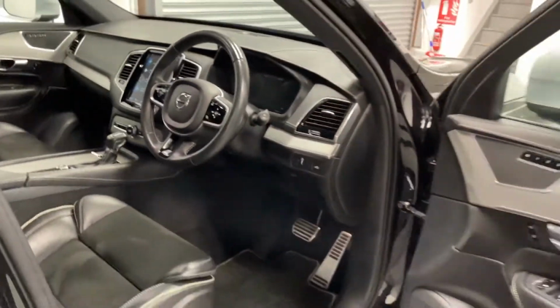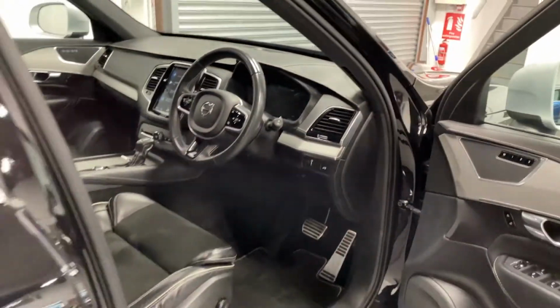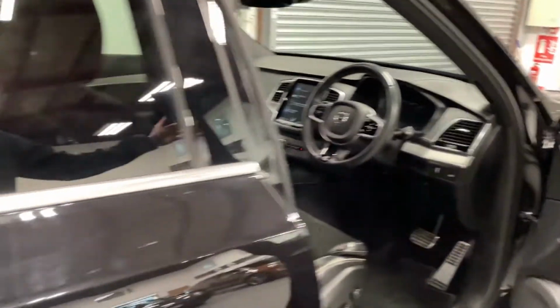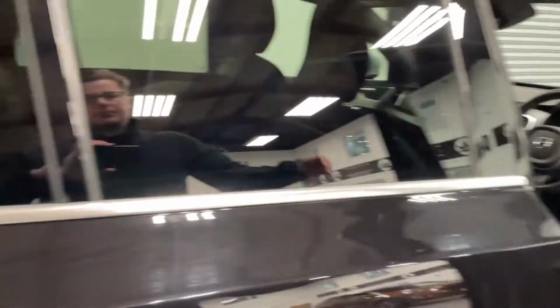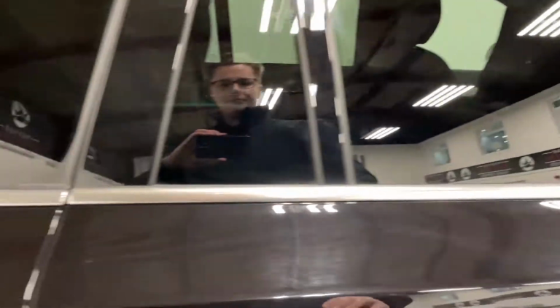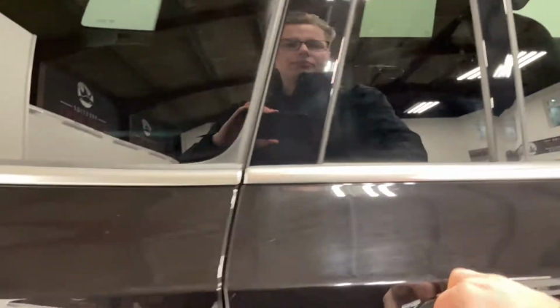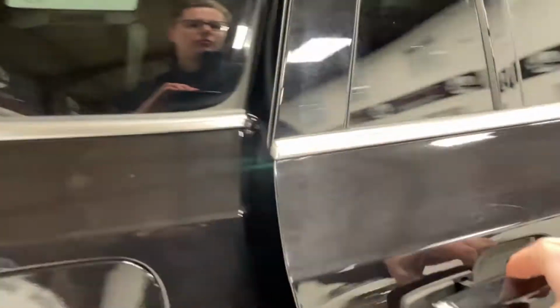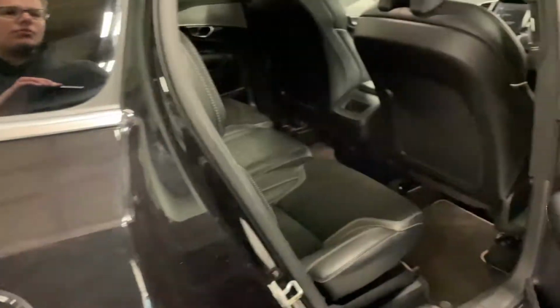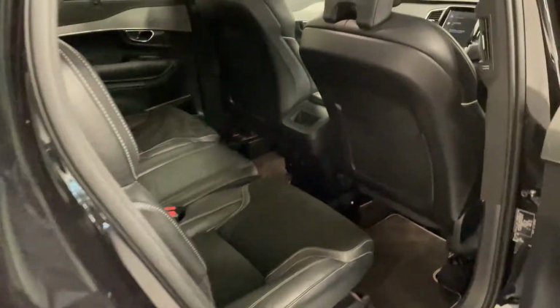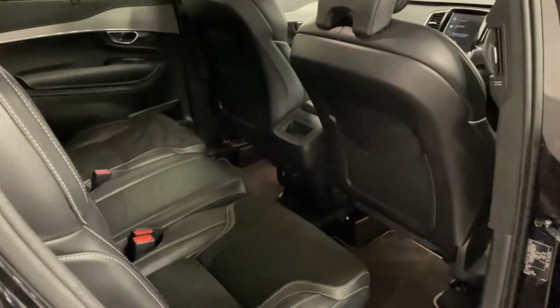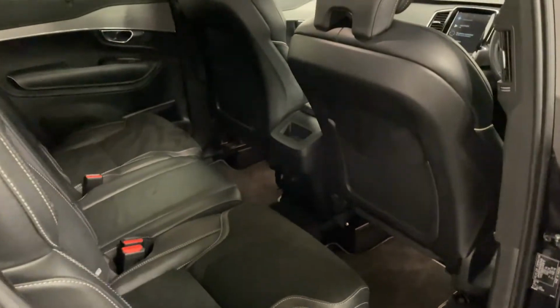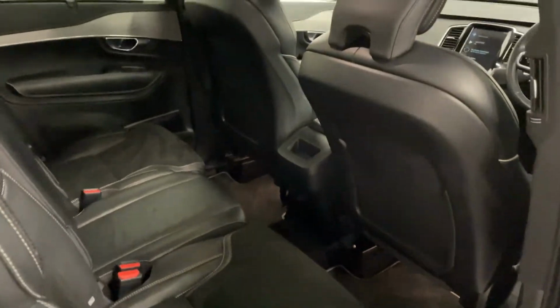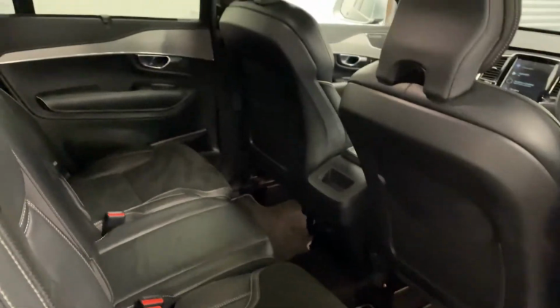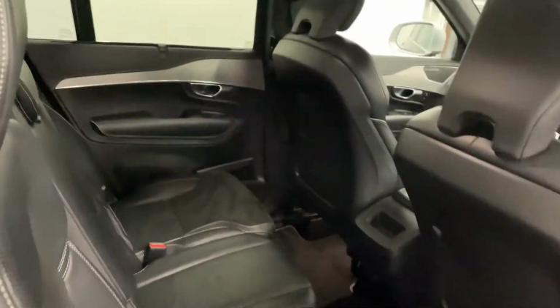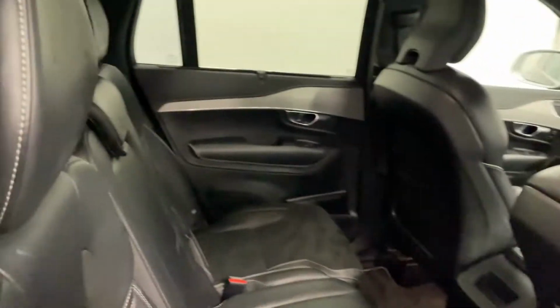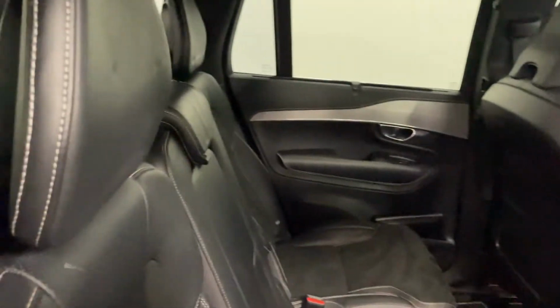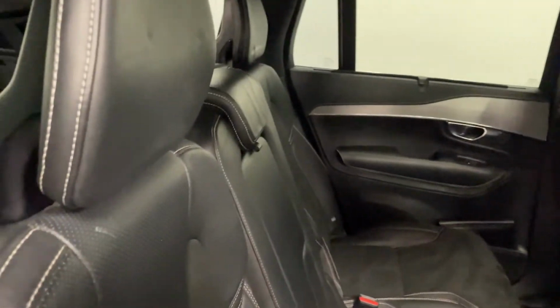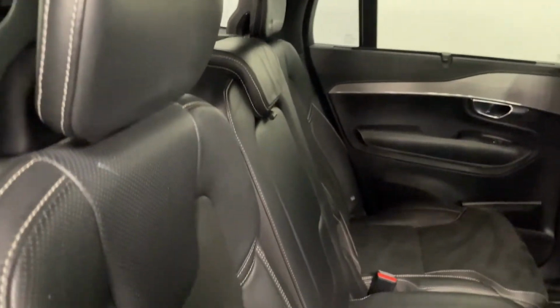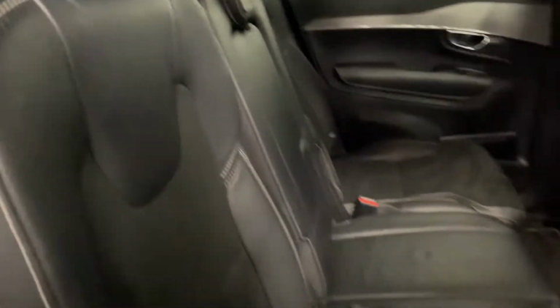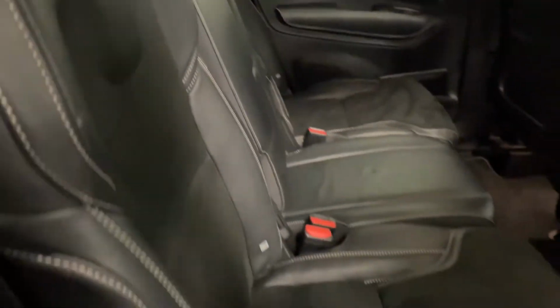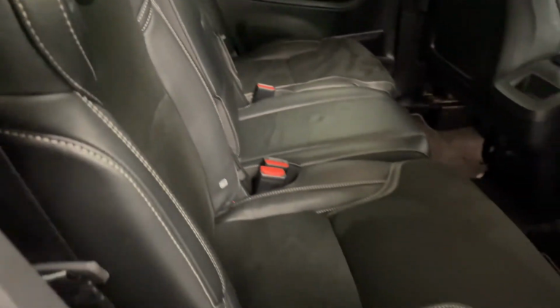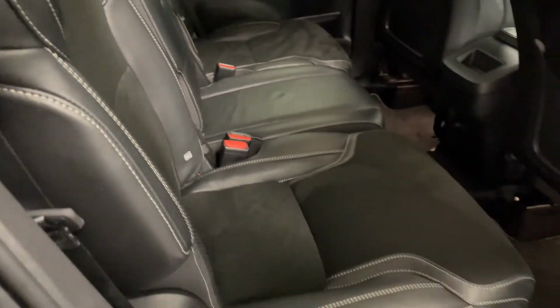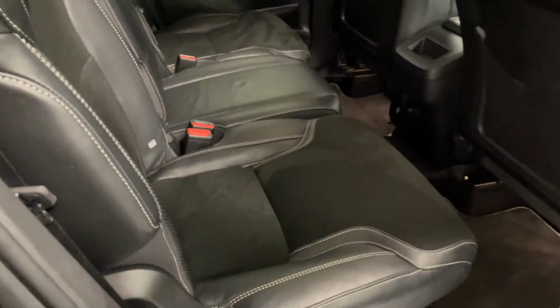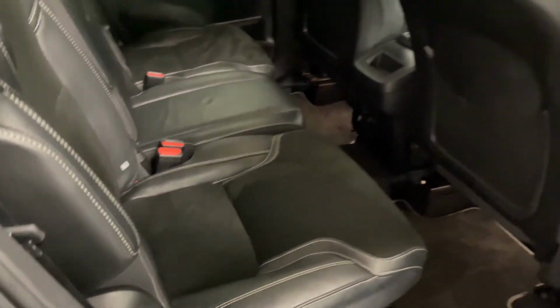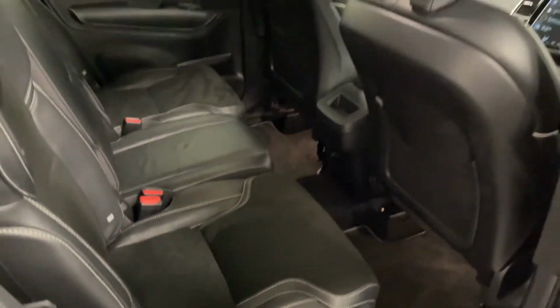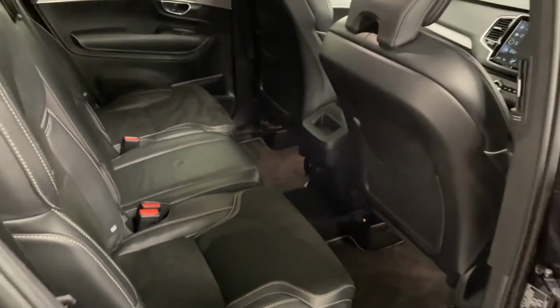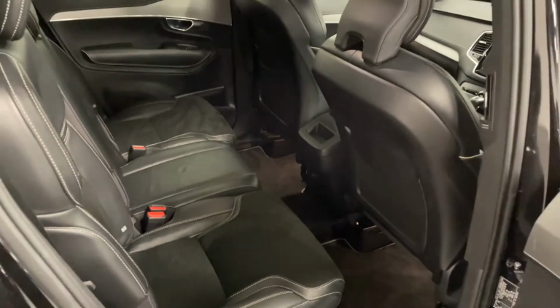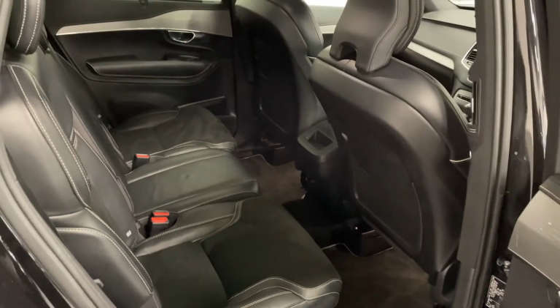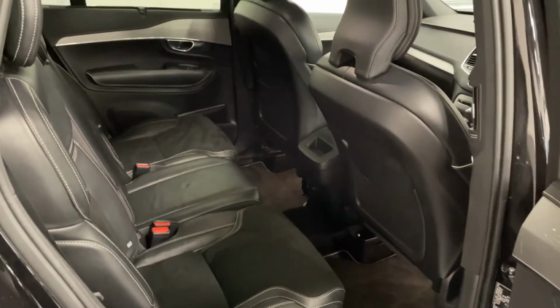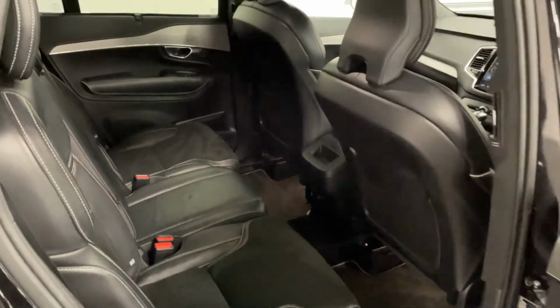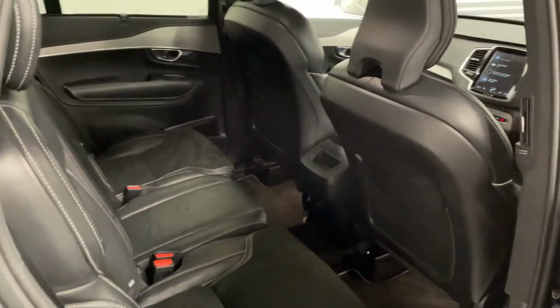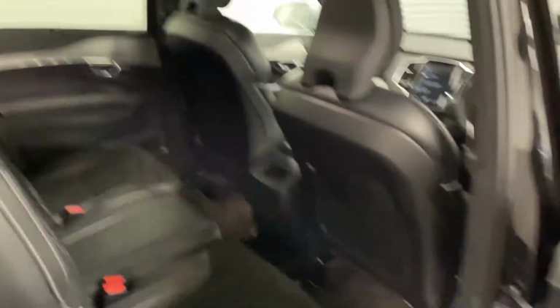Check out the back. Again, half leather half cloth seats. Loads of leg room back there. The driving position is fine for me, and I'm over six foot.